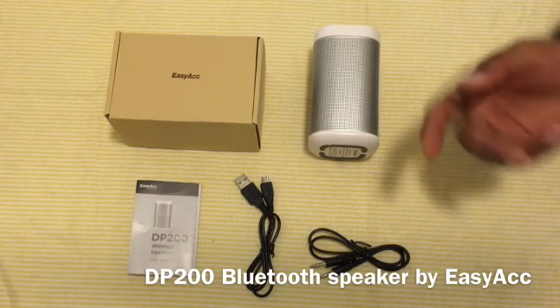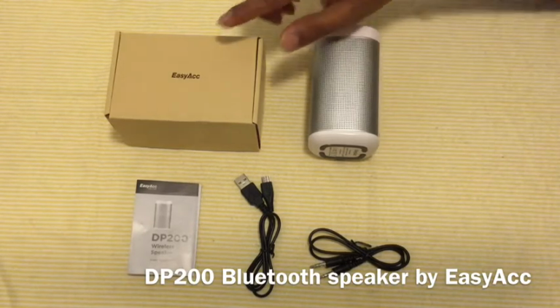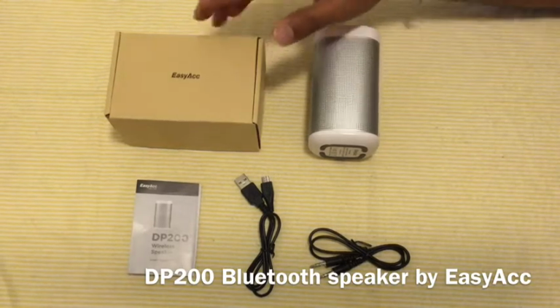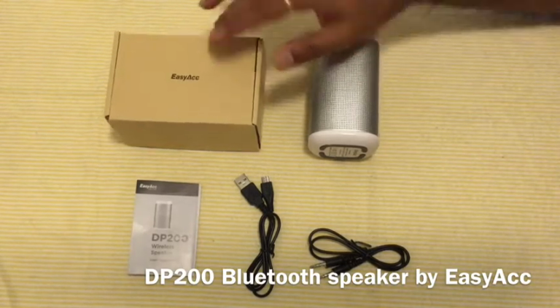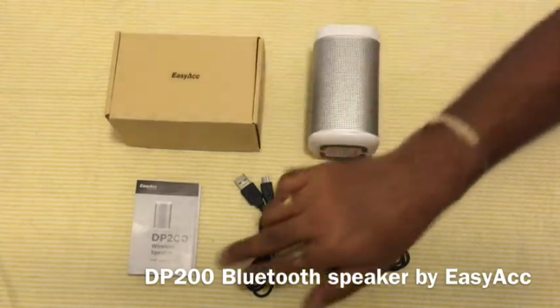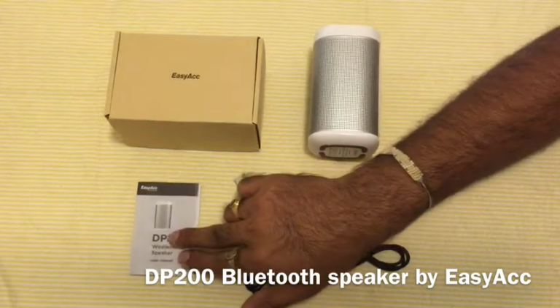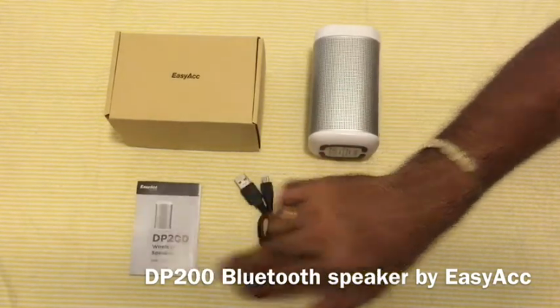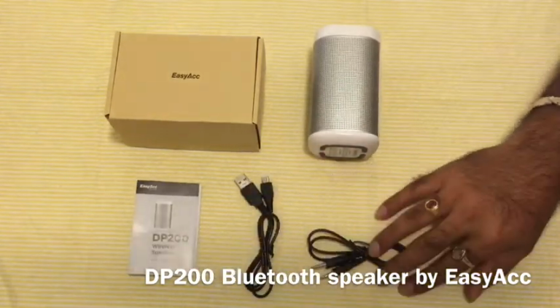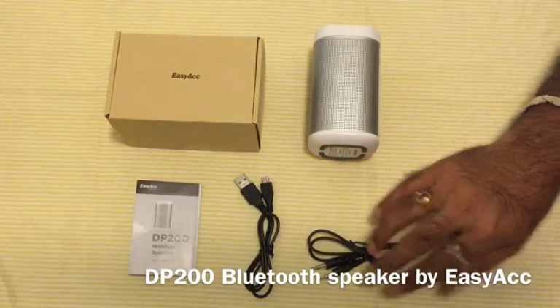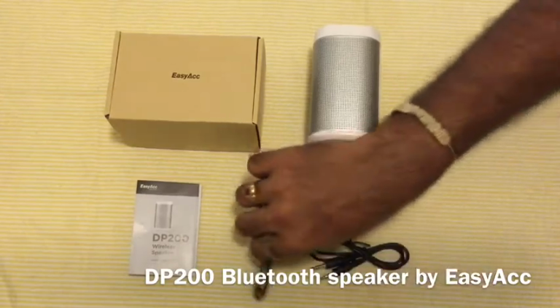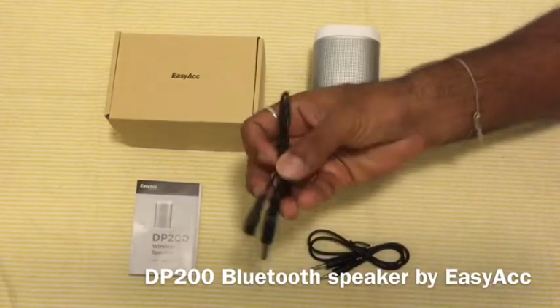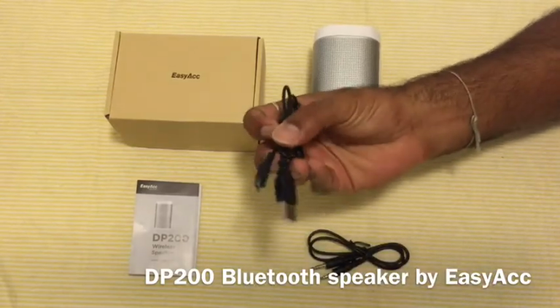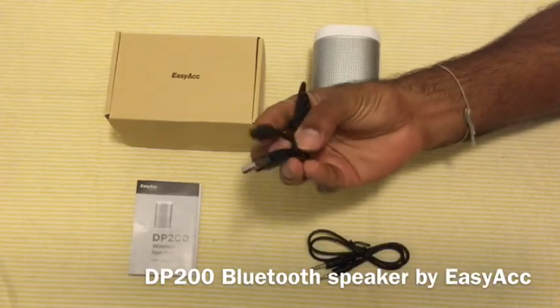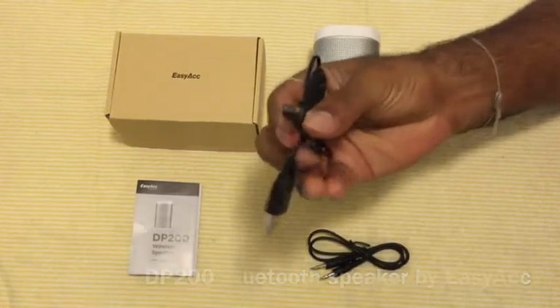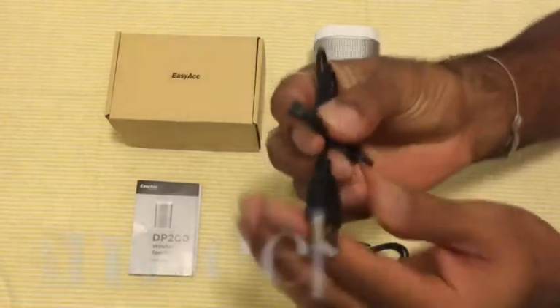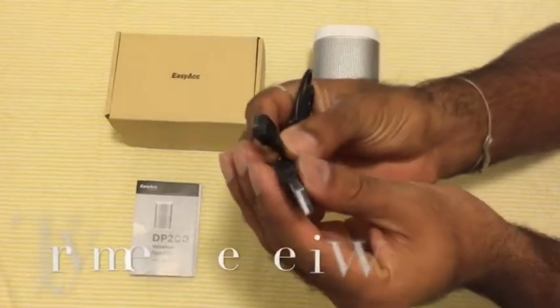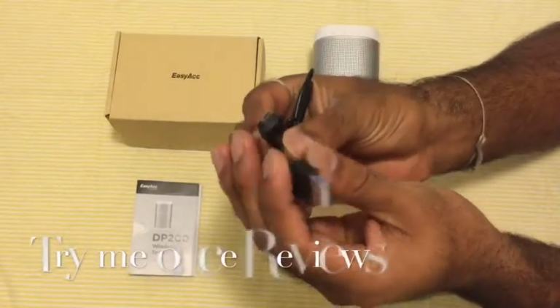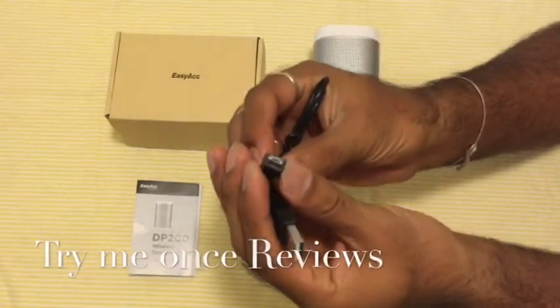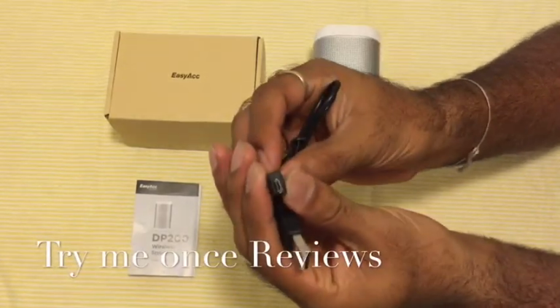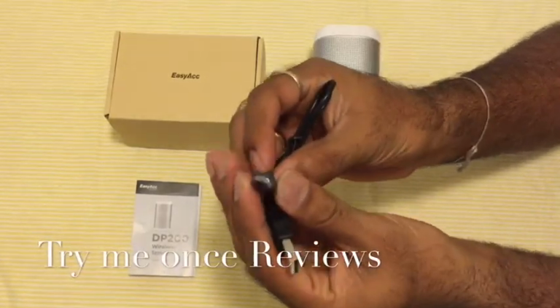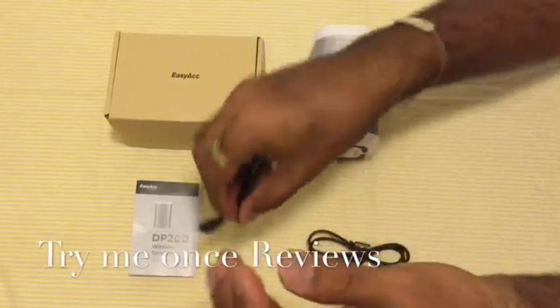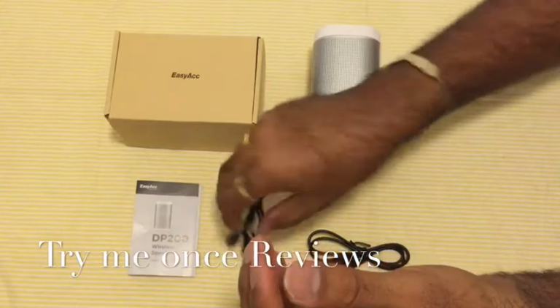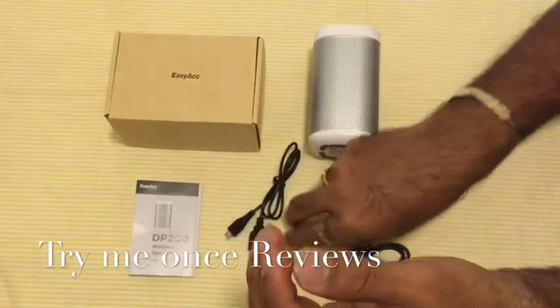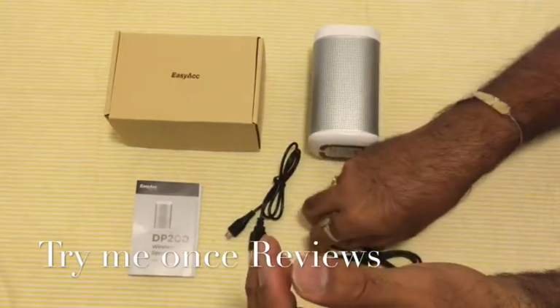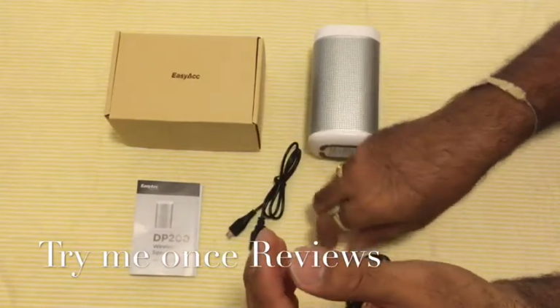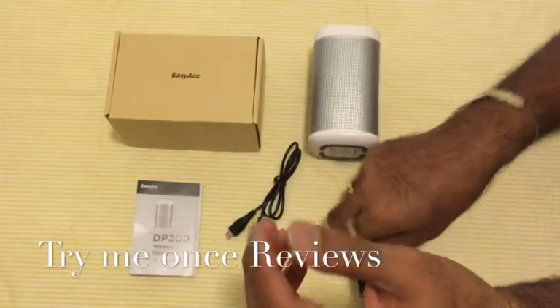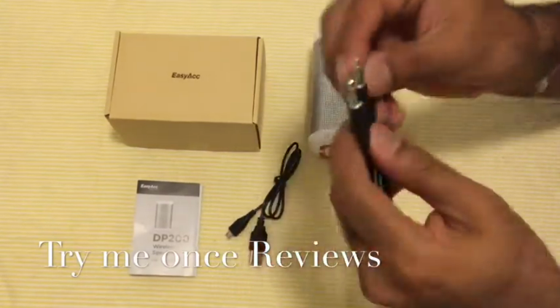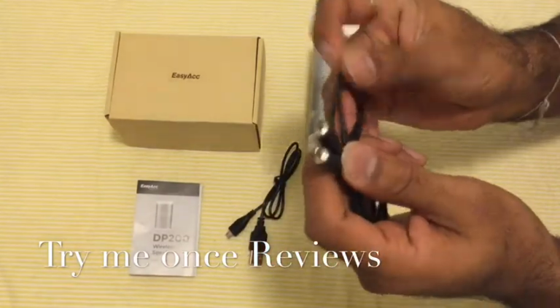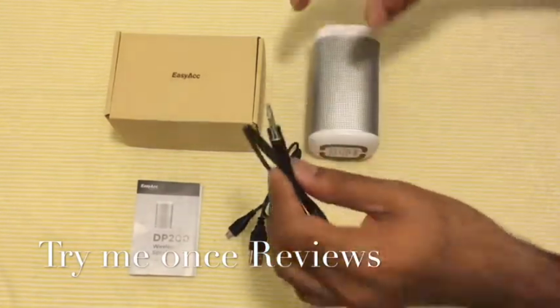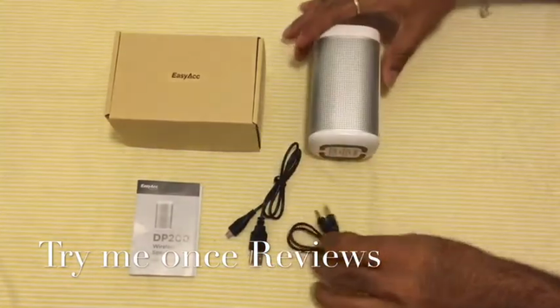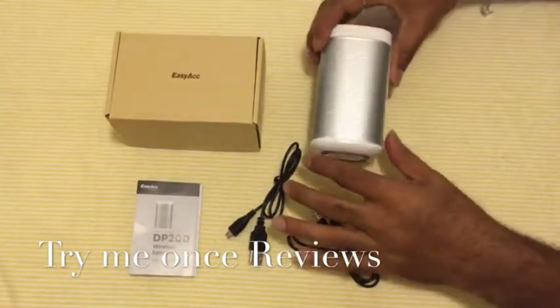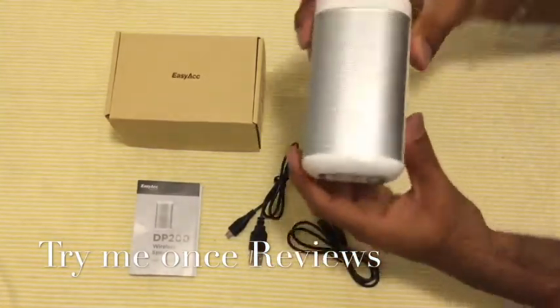So in the box you get the box itself, the user manual, a micro USB charging cable to charge your speaker, an auxiliary cable, and then this Bluetooth speaker.